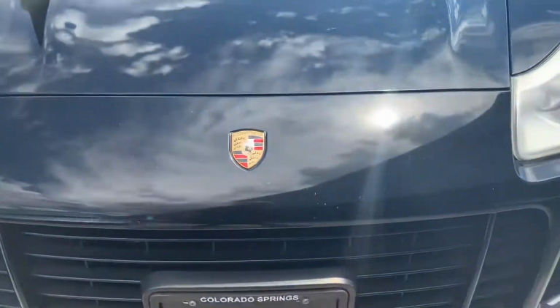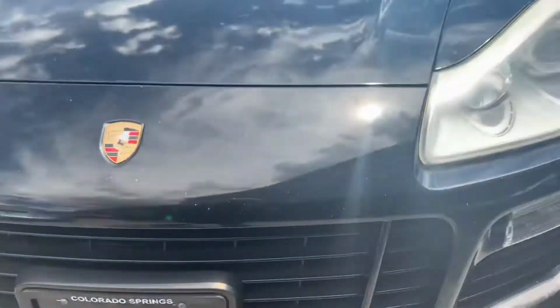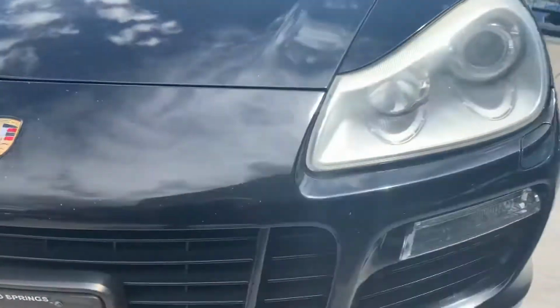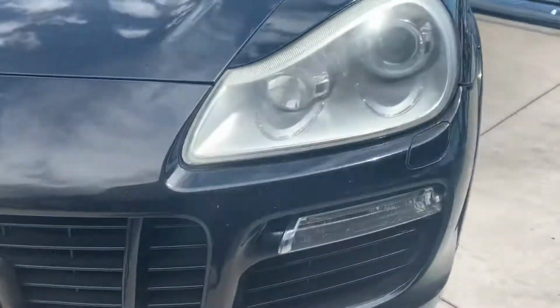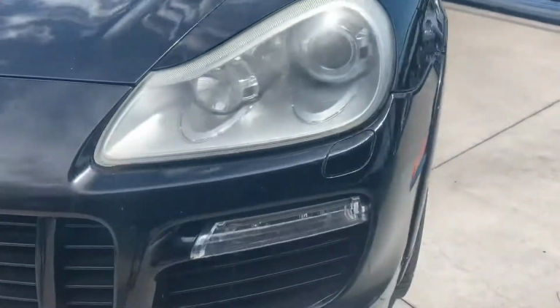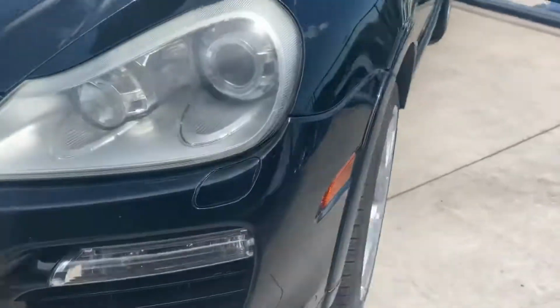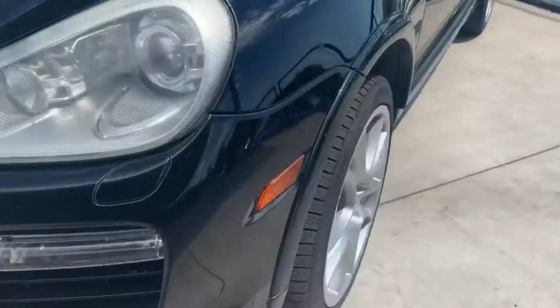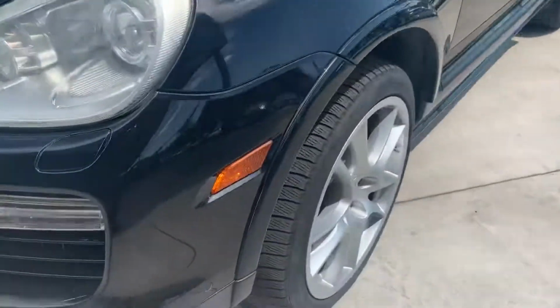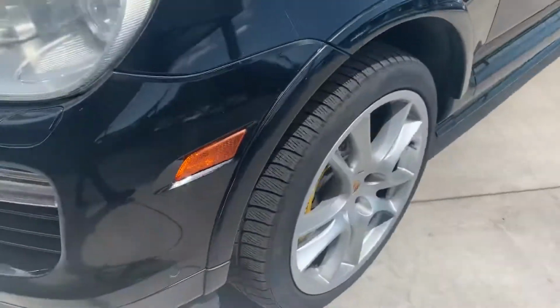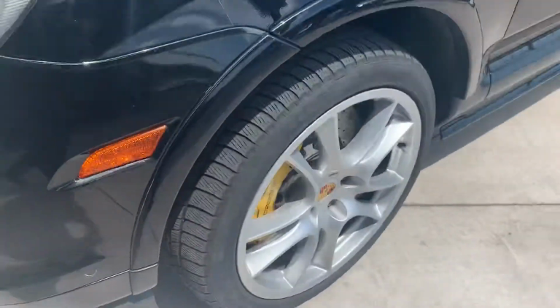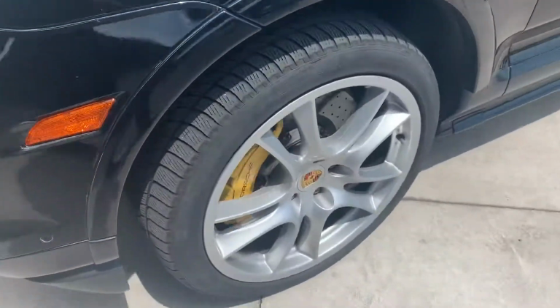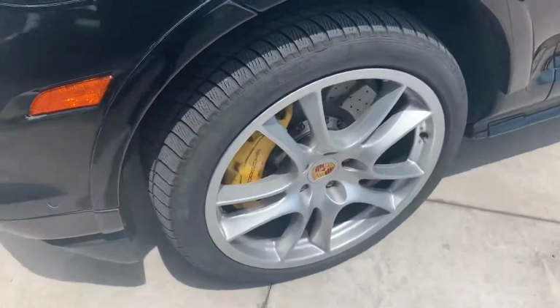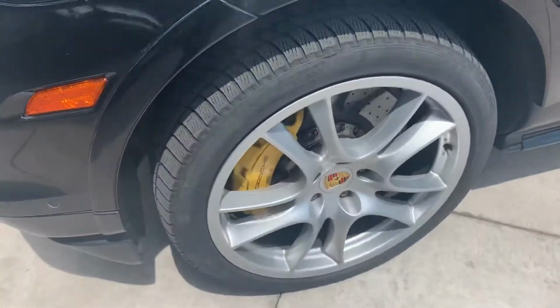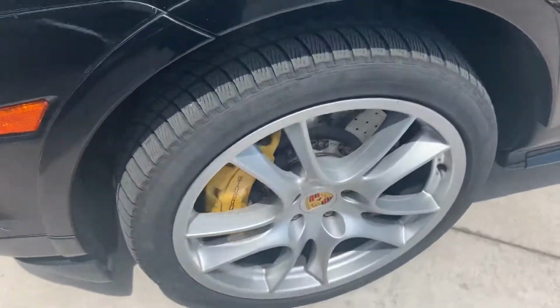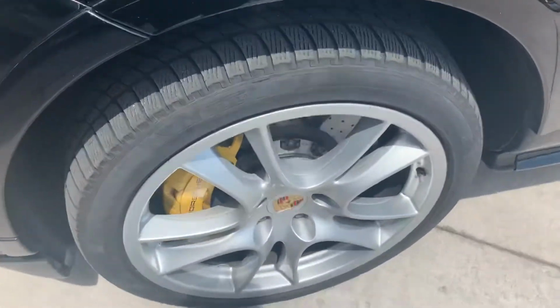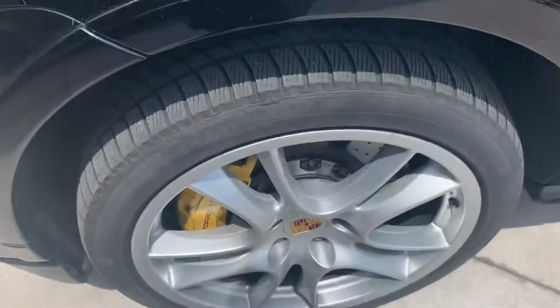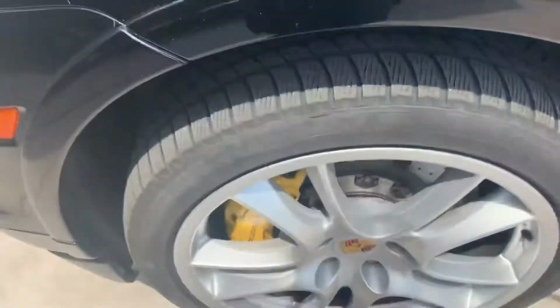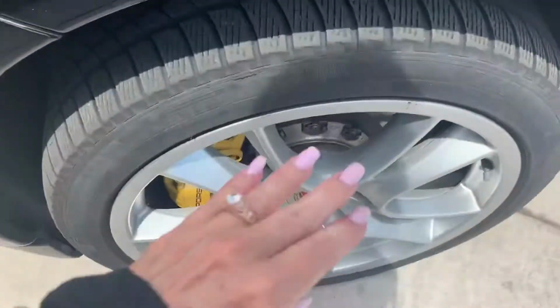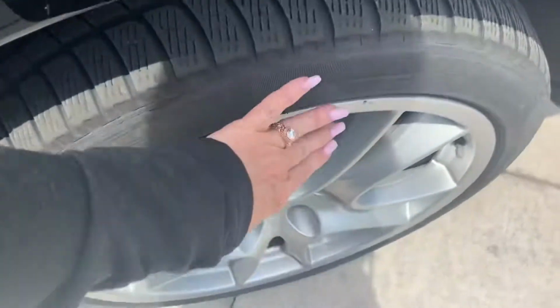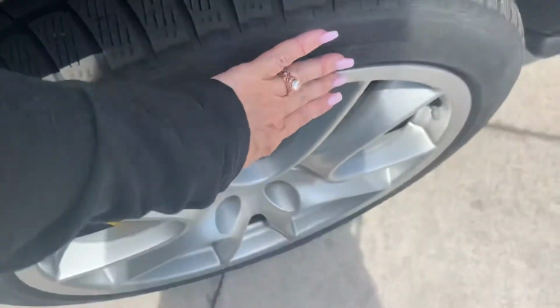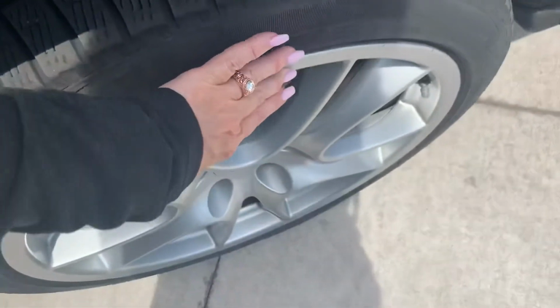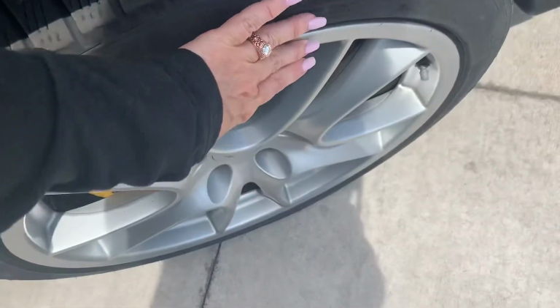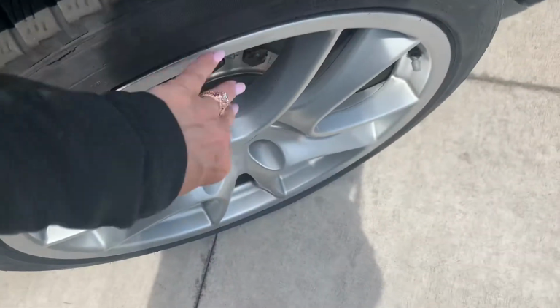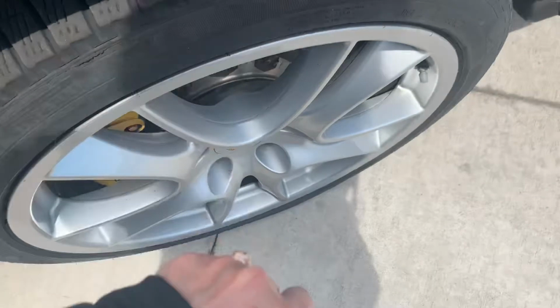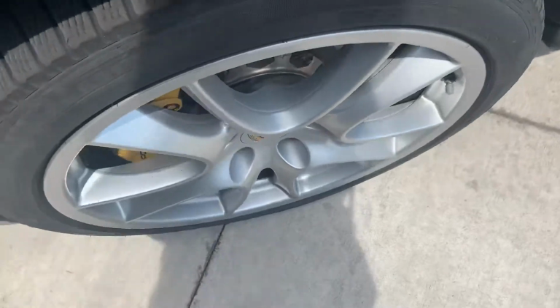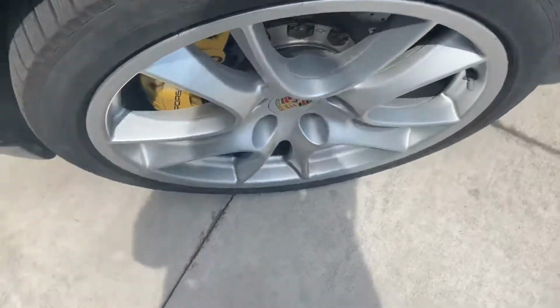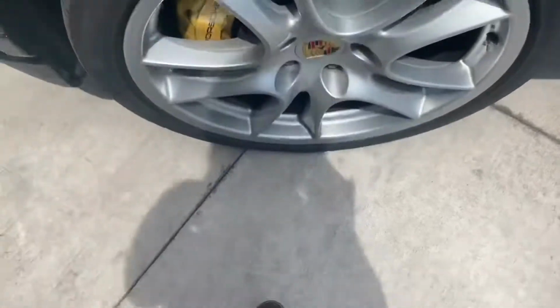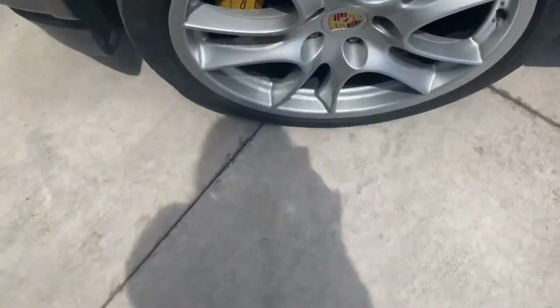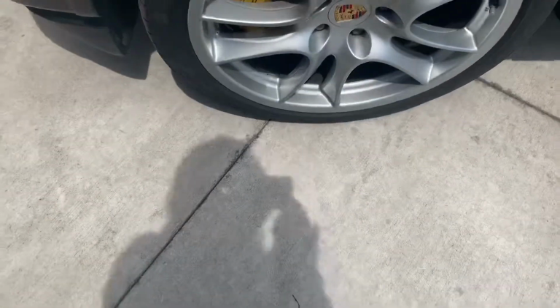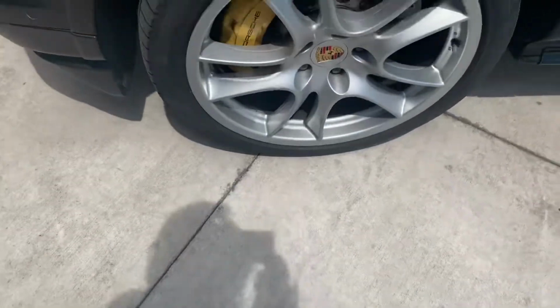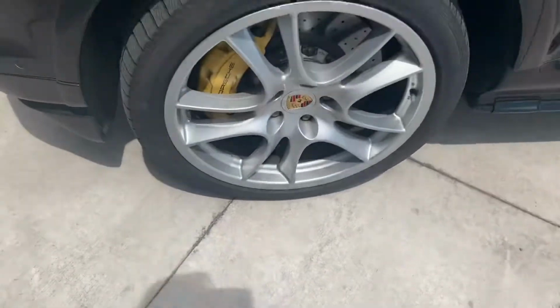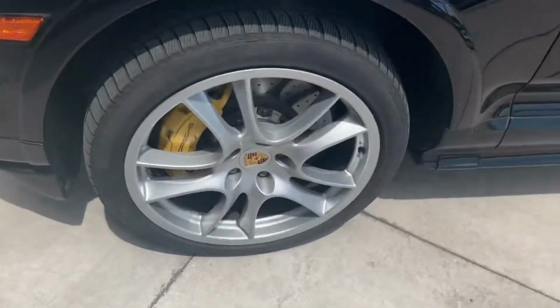I'm going to walk around to this side here for you. That wheel looks good too.